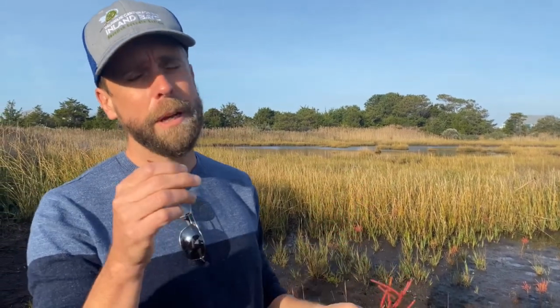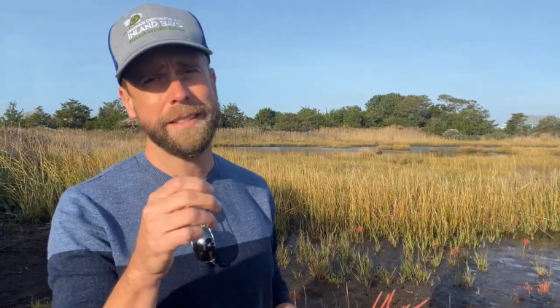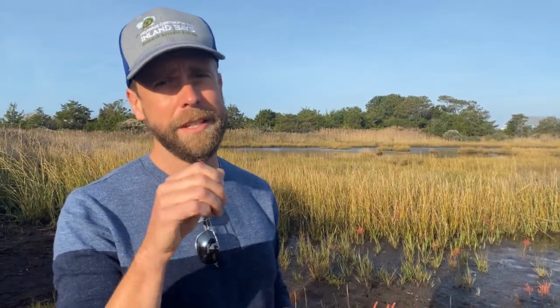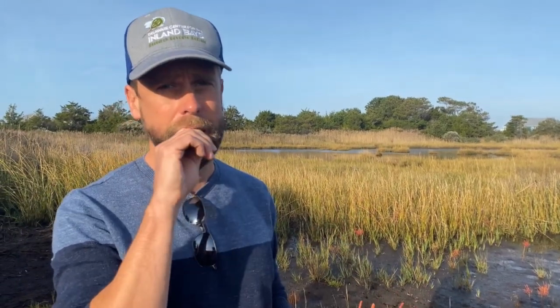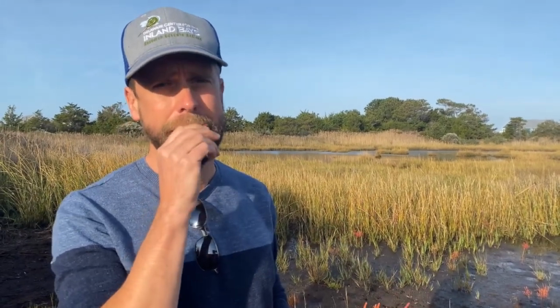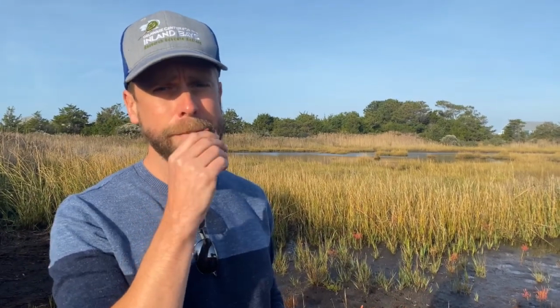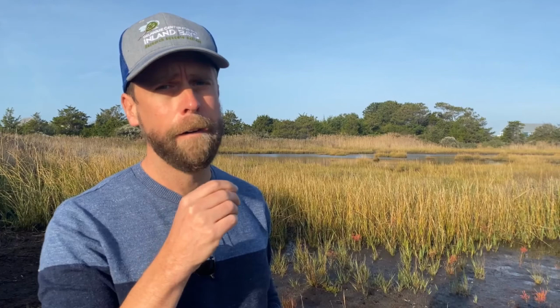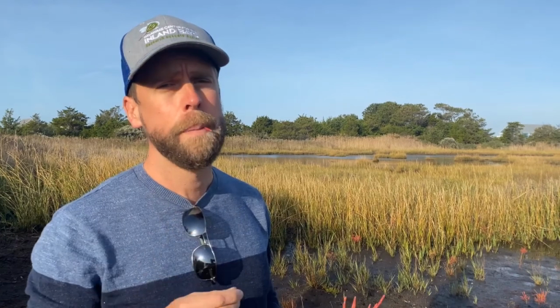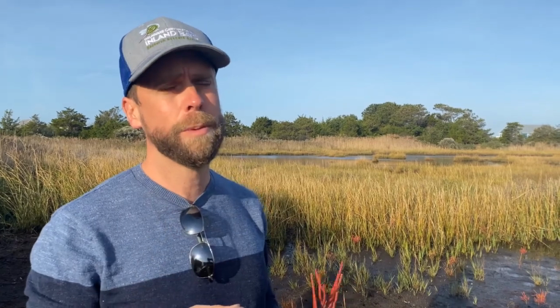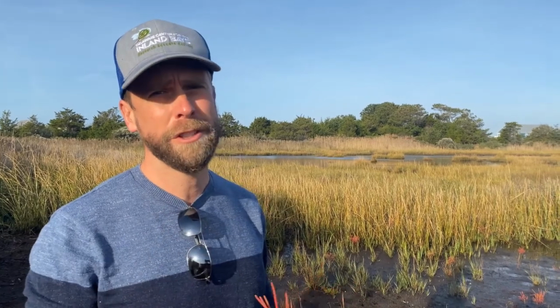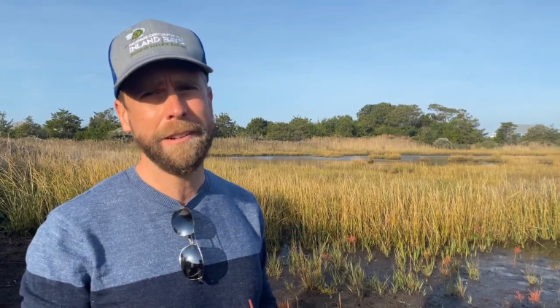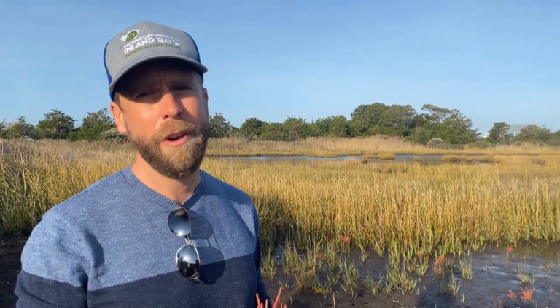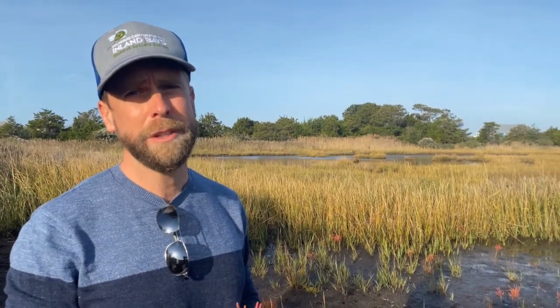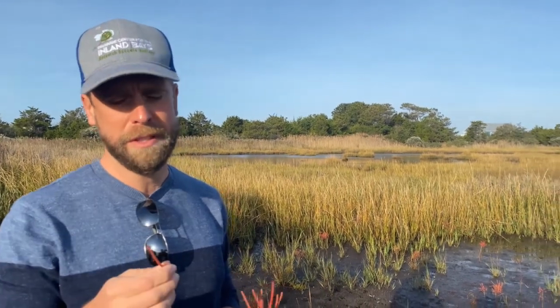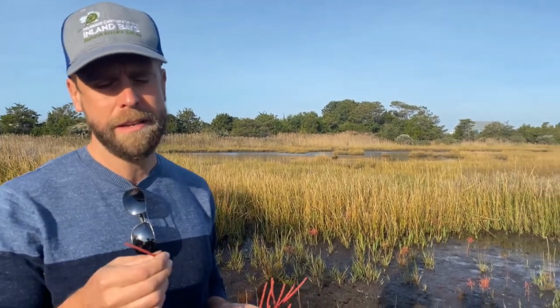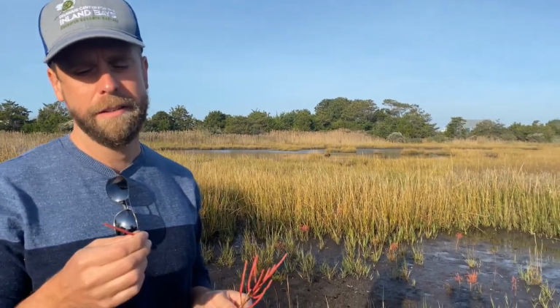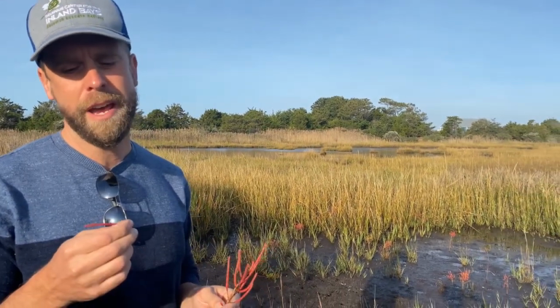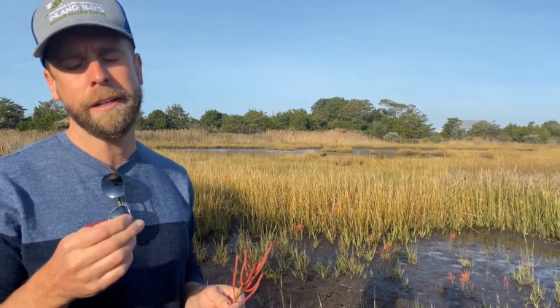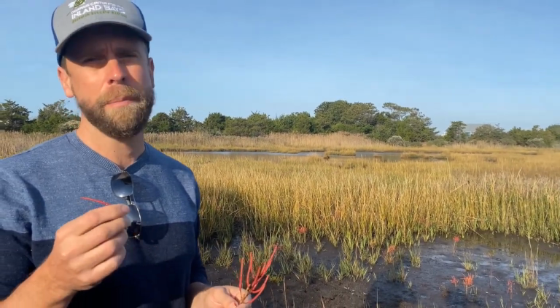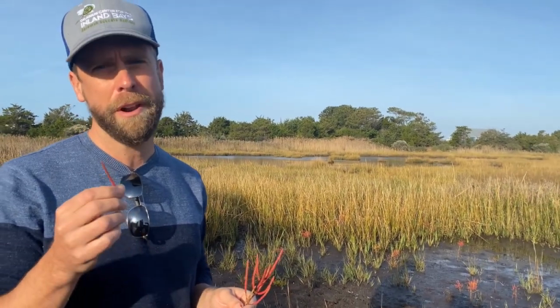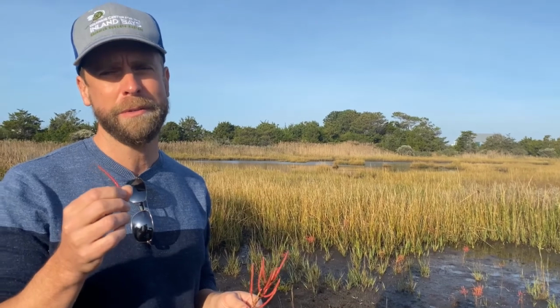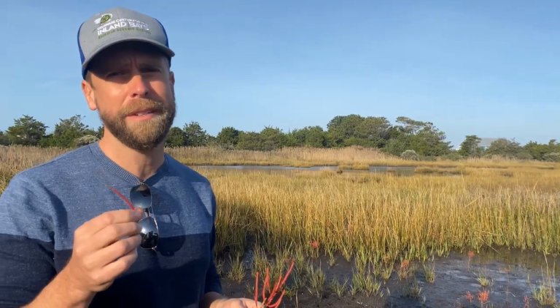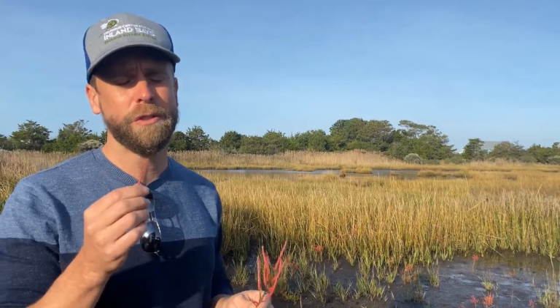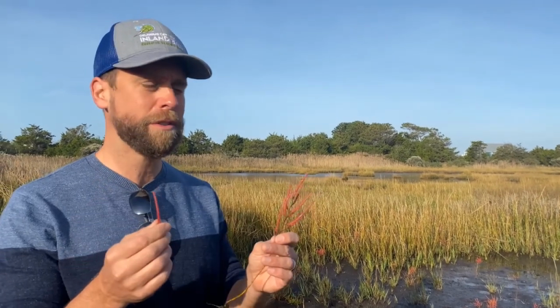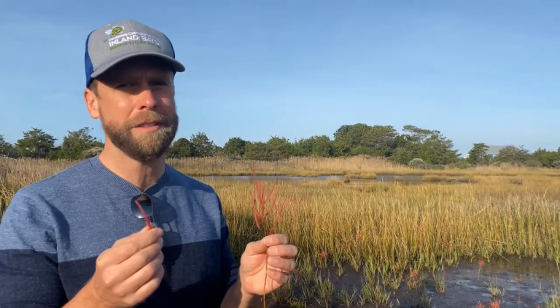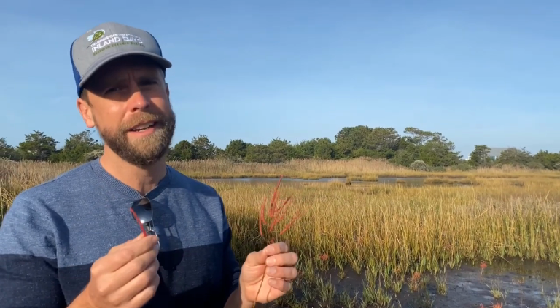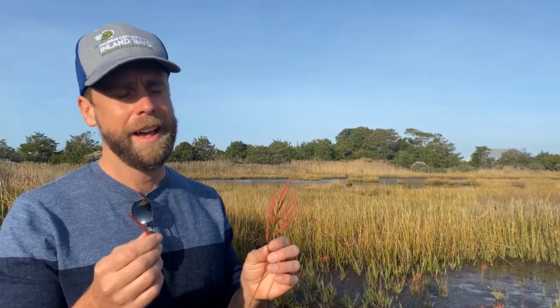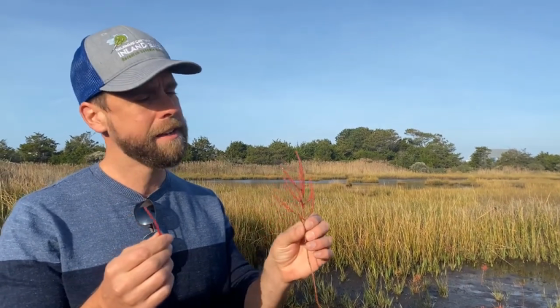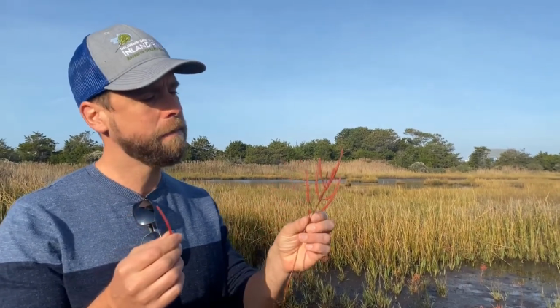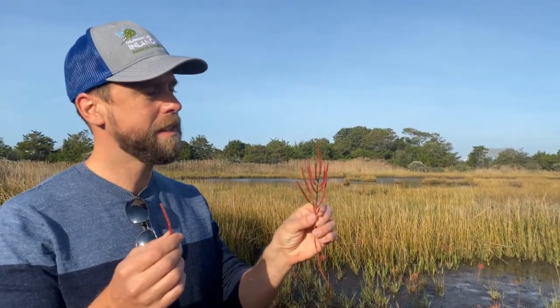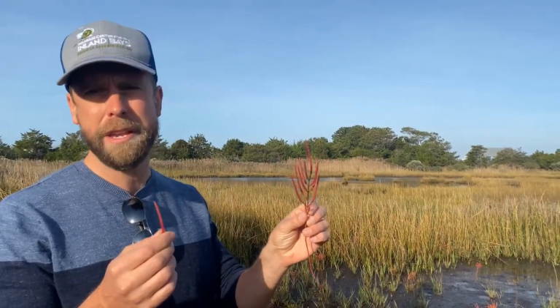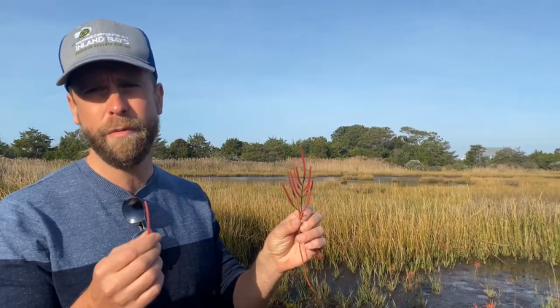Pickleweed is delicious. You can eat it, you can put it on your salad, you can eat it with steak, you can put it on a hummus wrap. It's super salty and it's healthy — it's good for you.